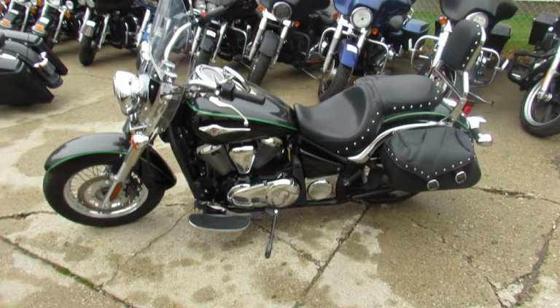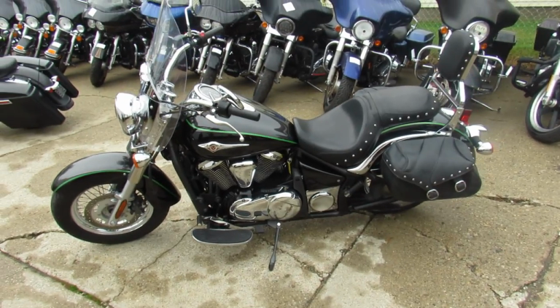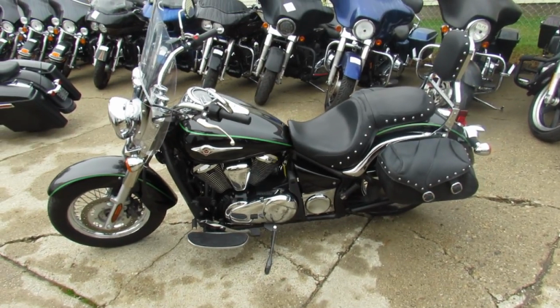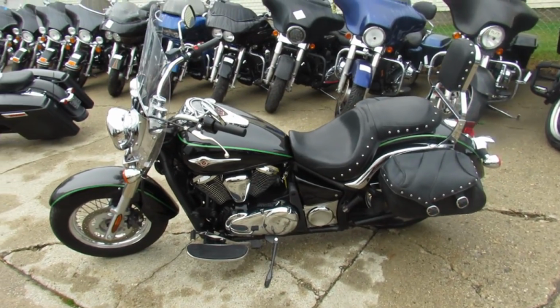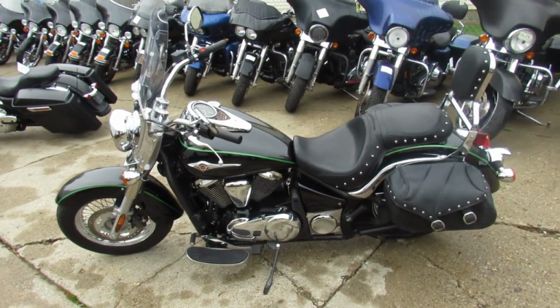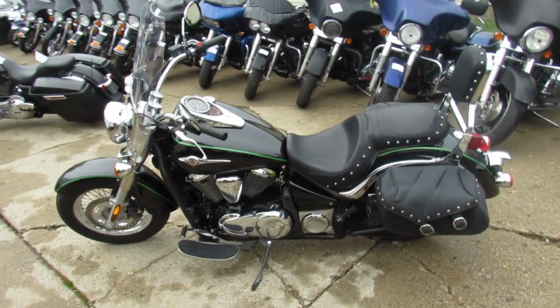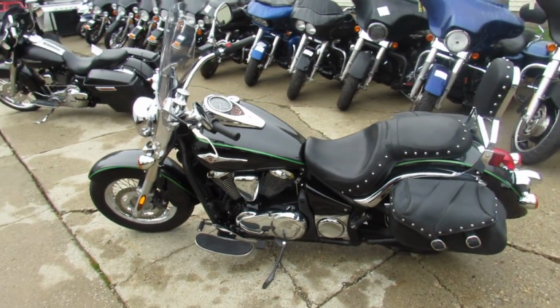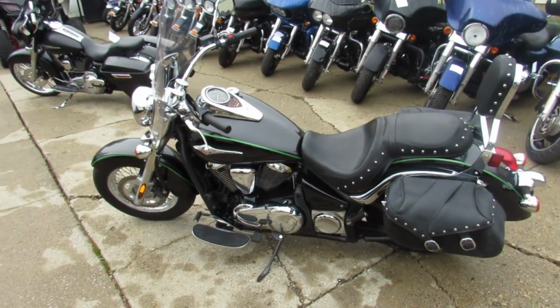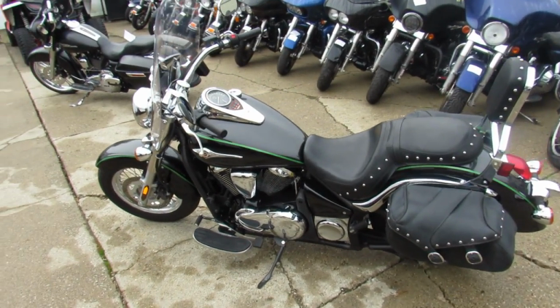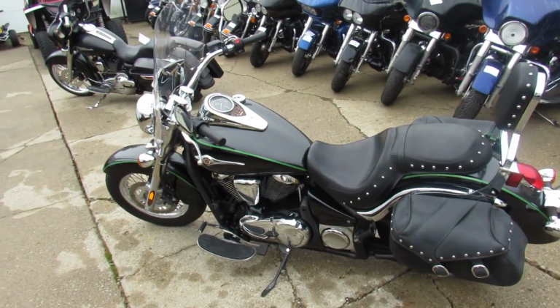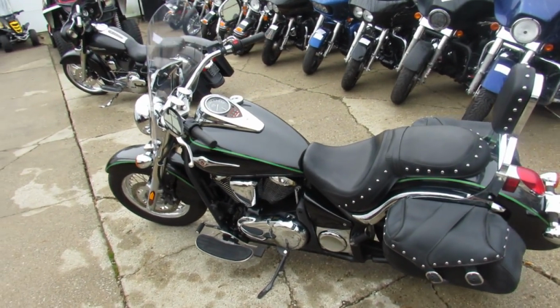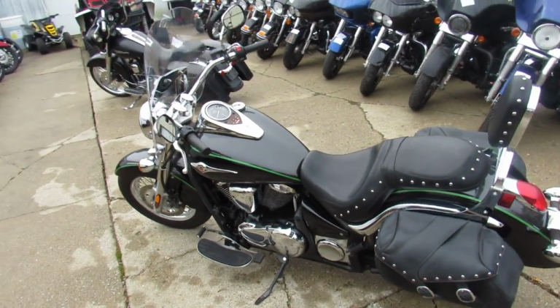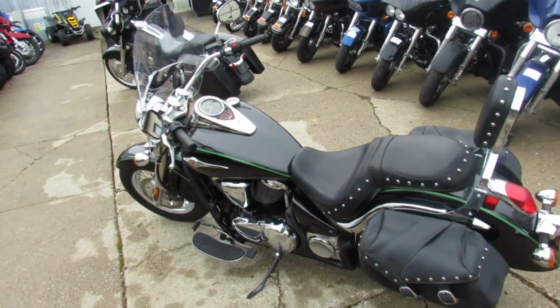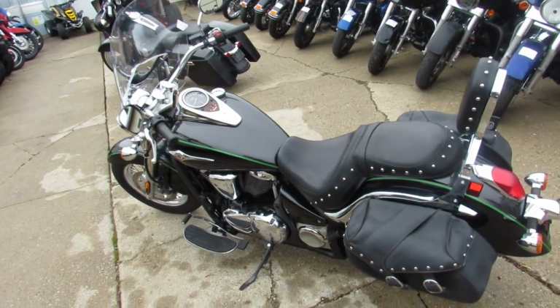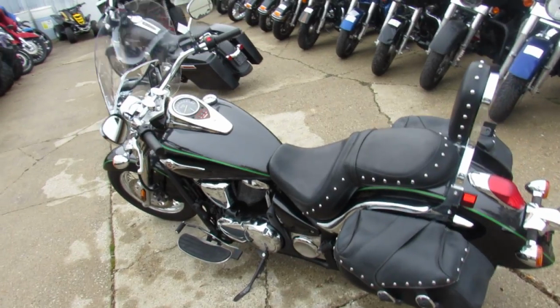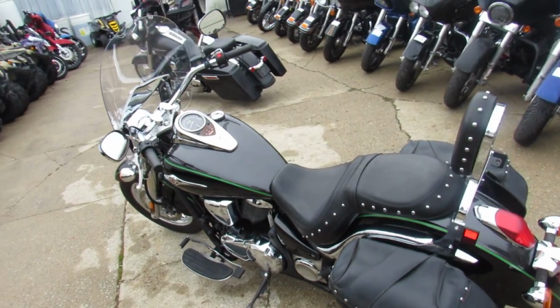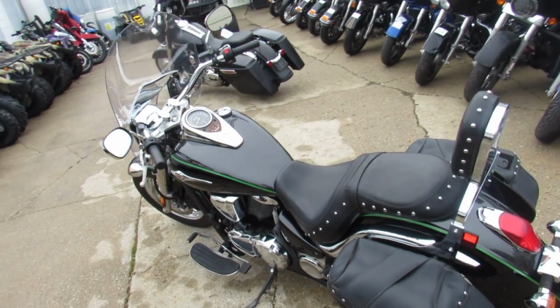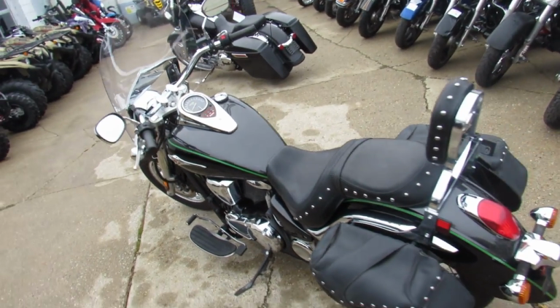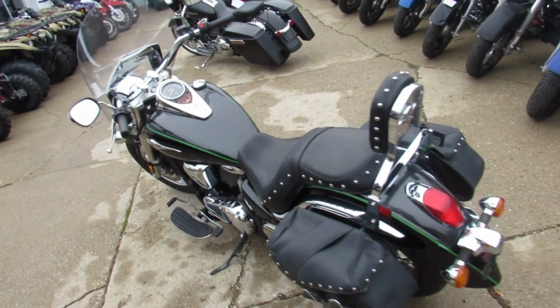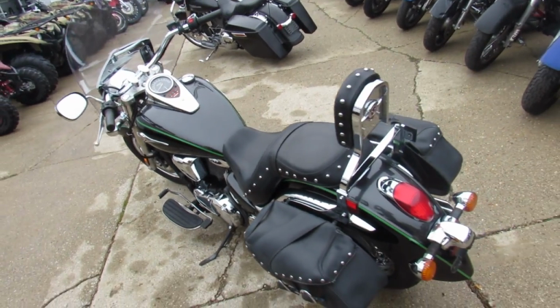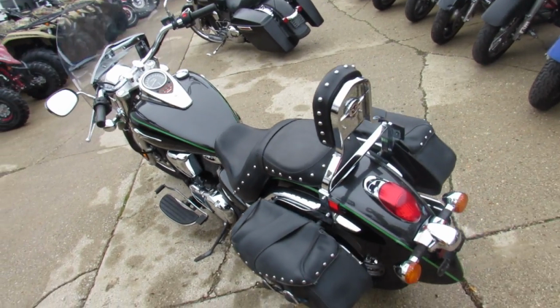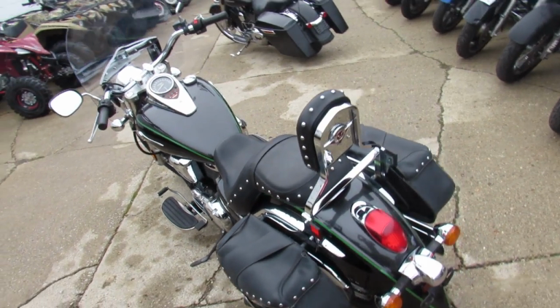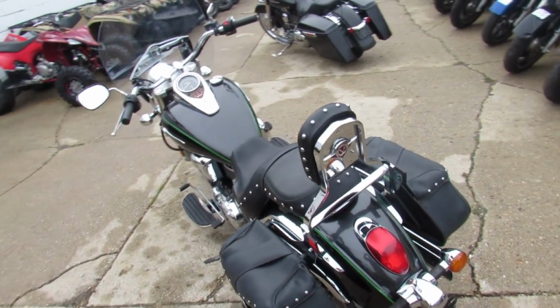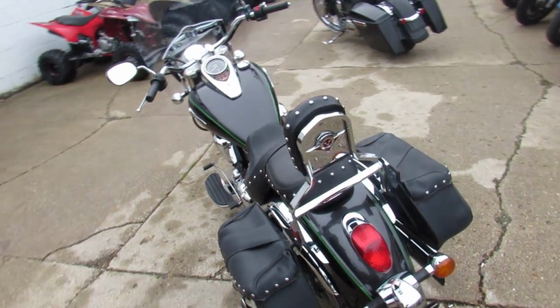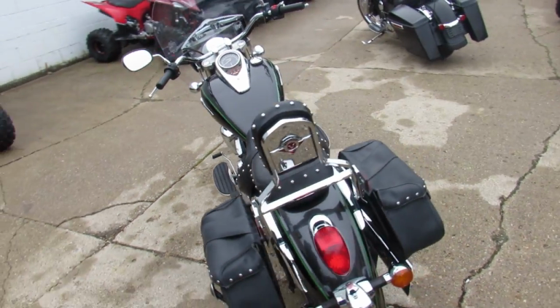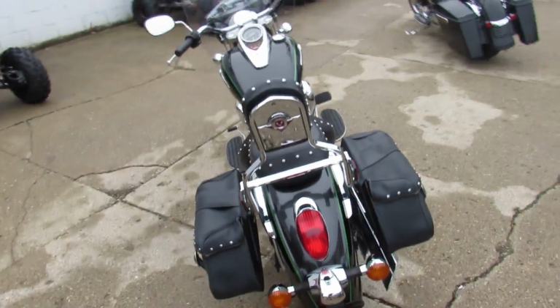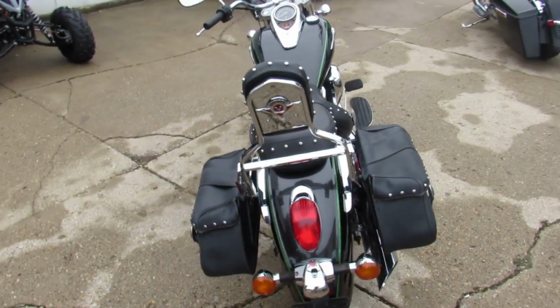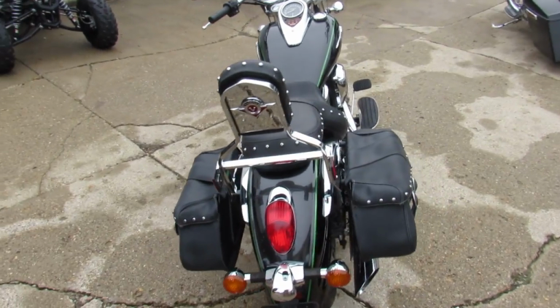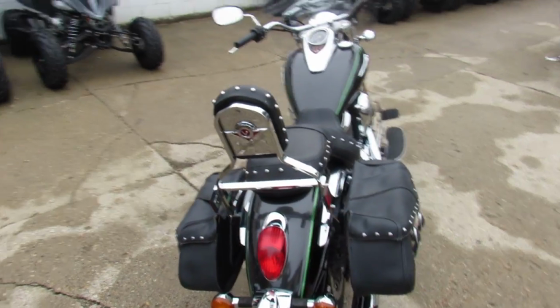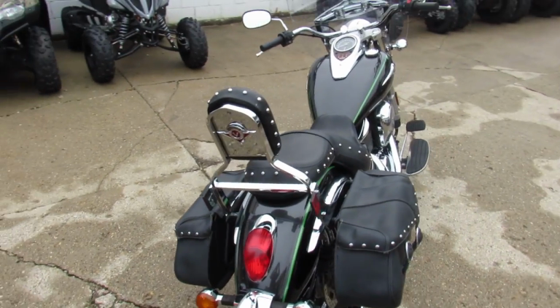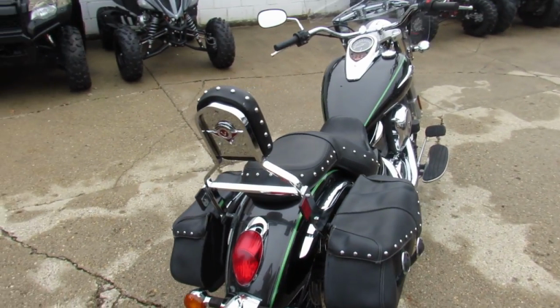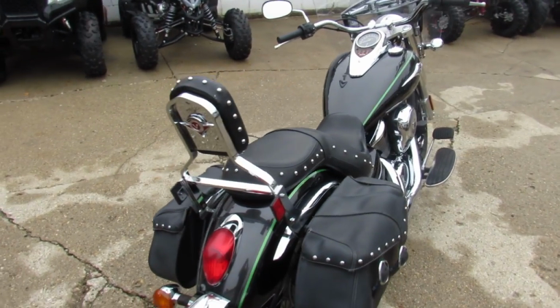Hey guys, Approval Powersports here doing some videos on the used bikes. Over 600 used bikes in the showroom to choose from, this one here is a 2015 Vulcan 900 Classic for sale.